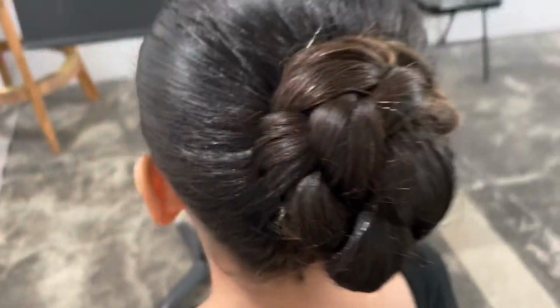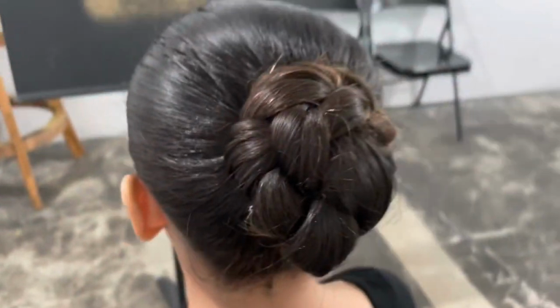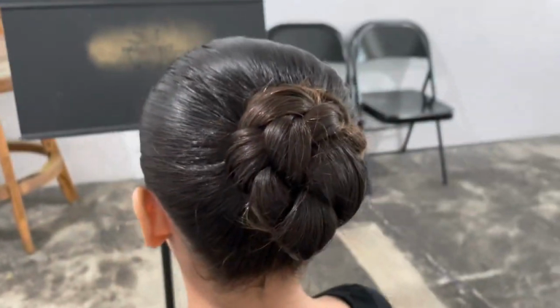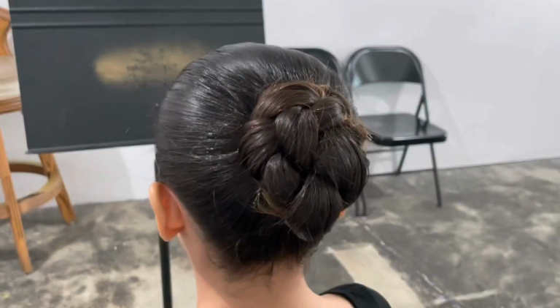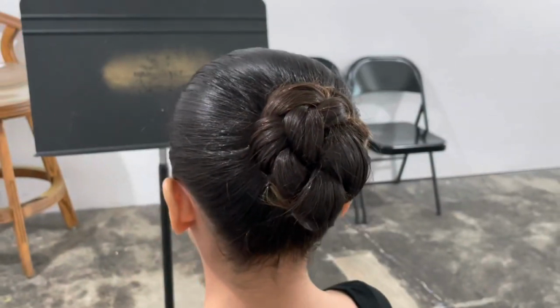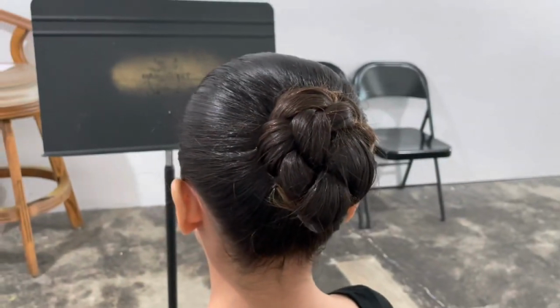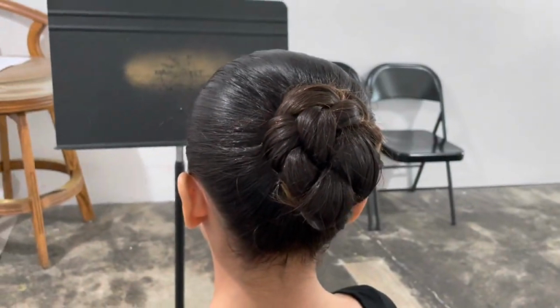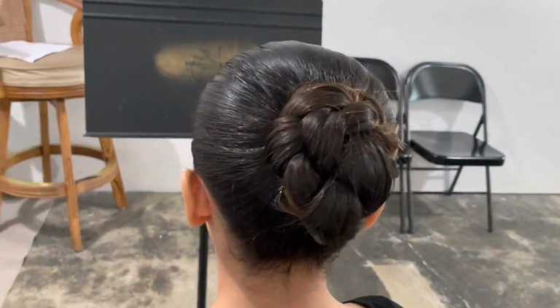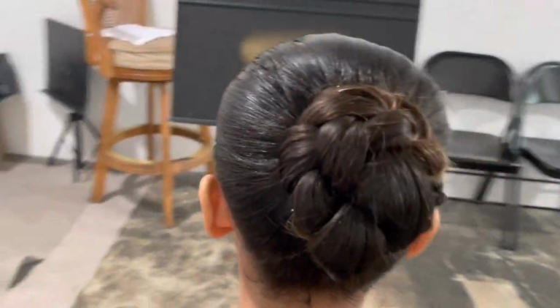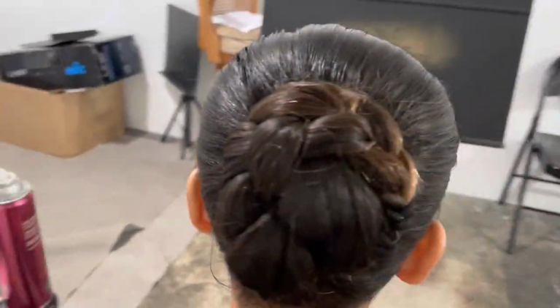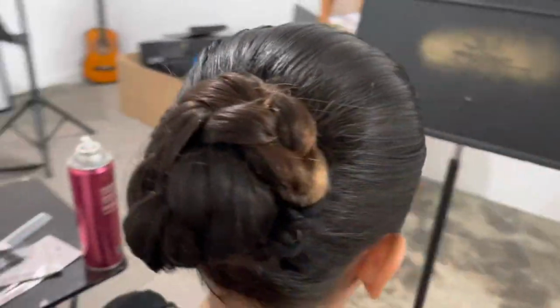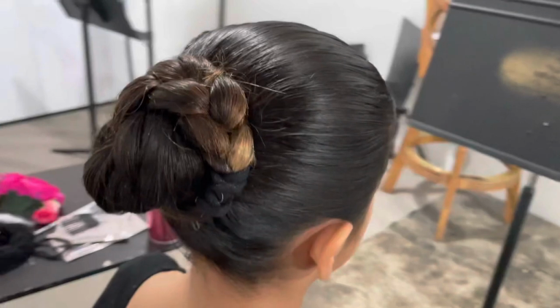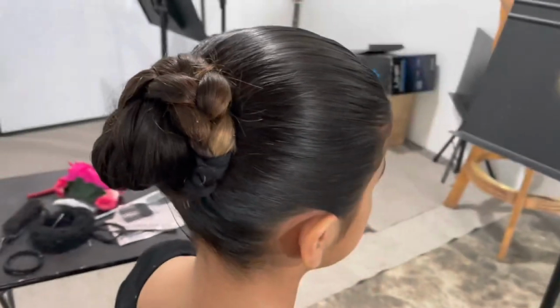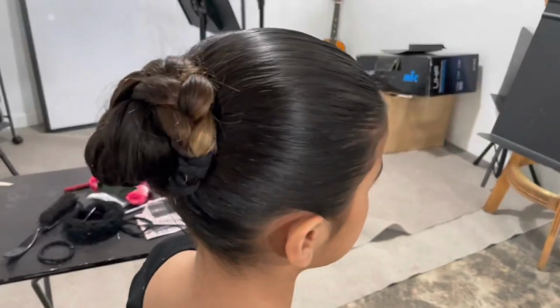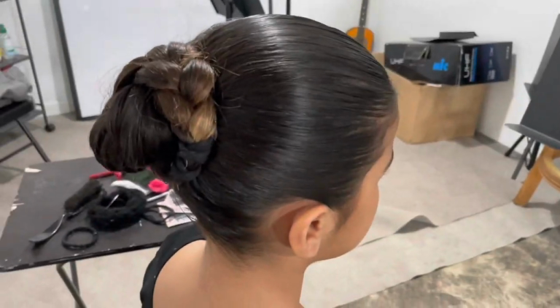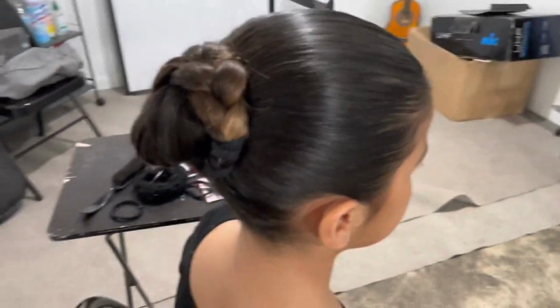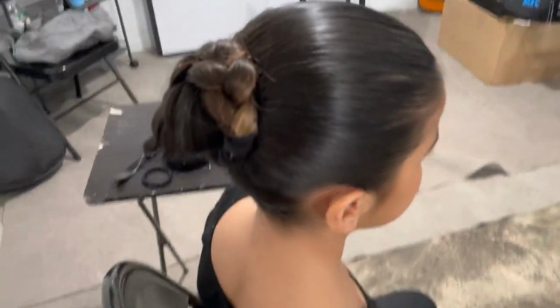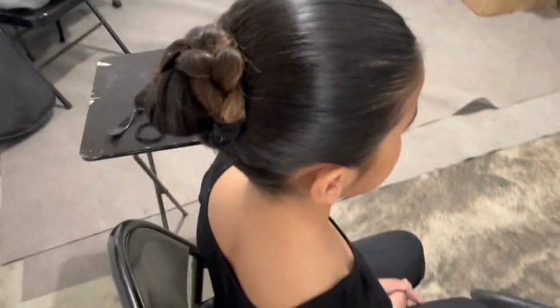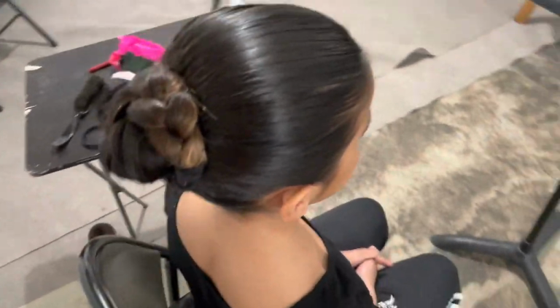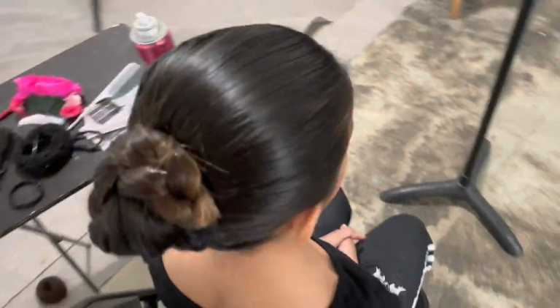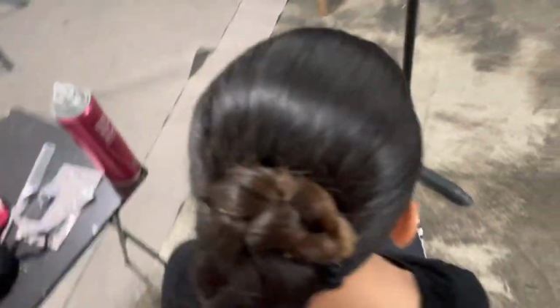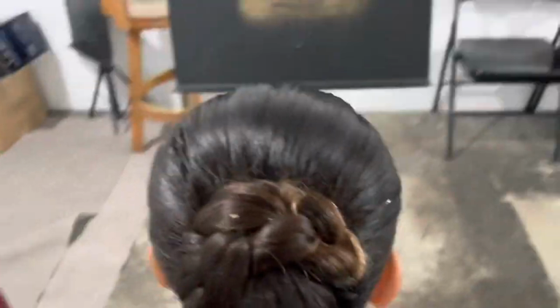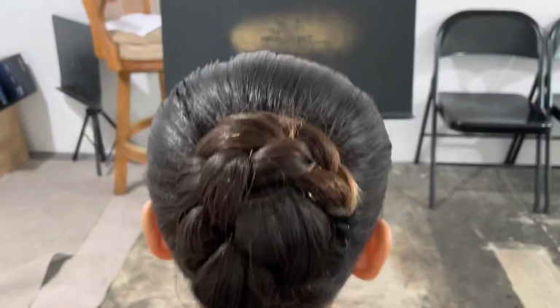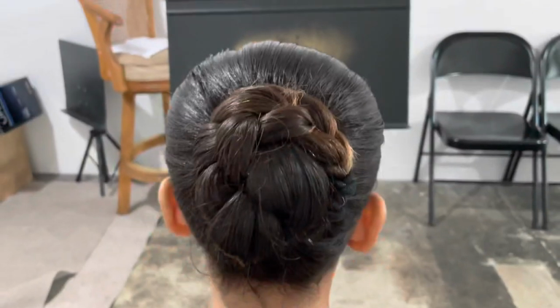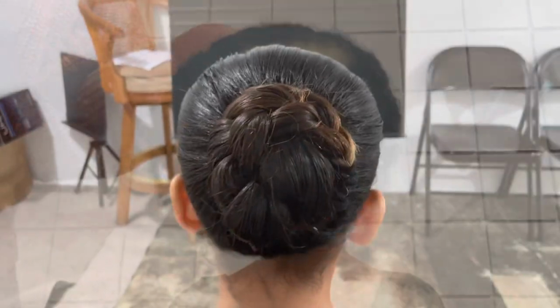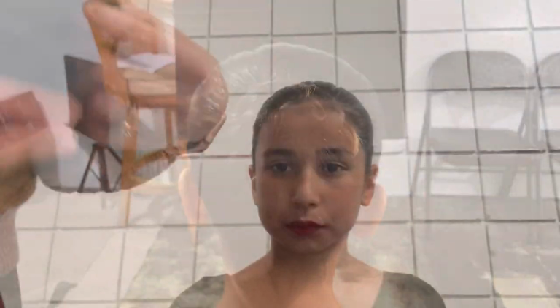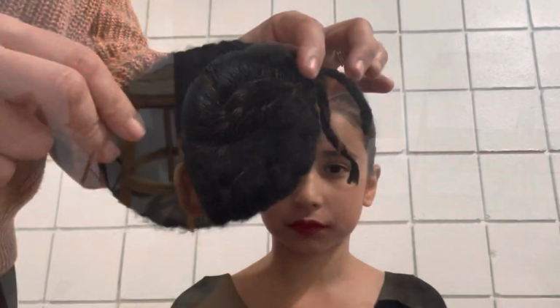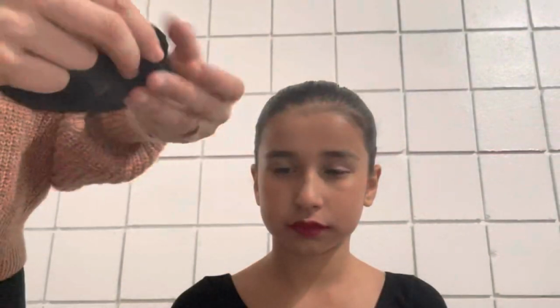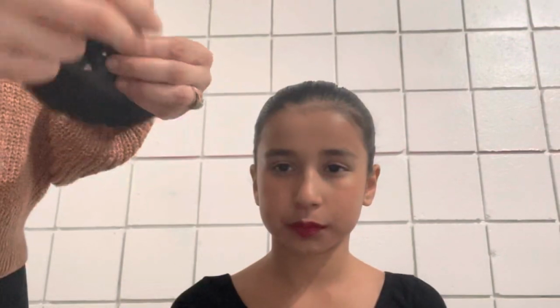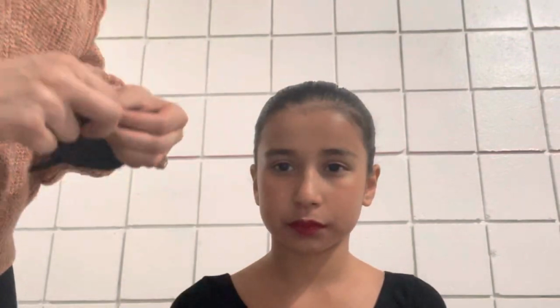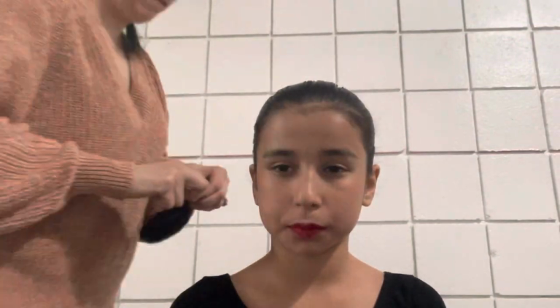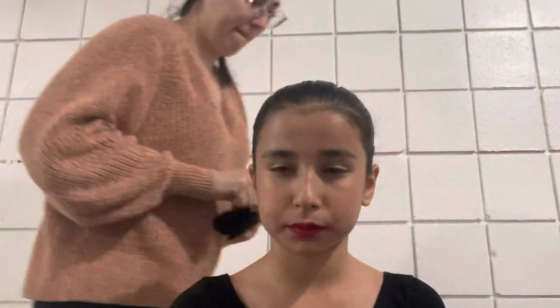And there it is up close — nice and round, not pointy. We want a flatter bun and we want a round bun. Make sure it's not falling apart.